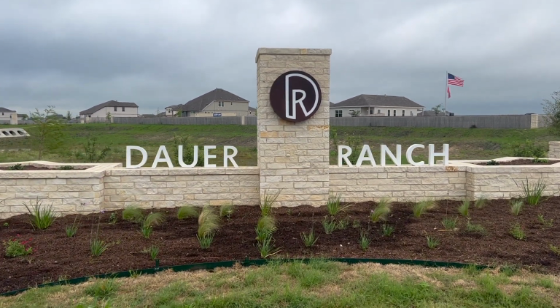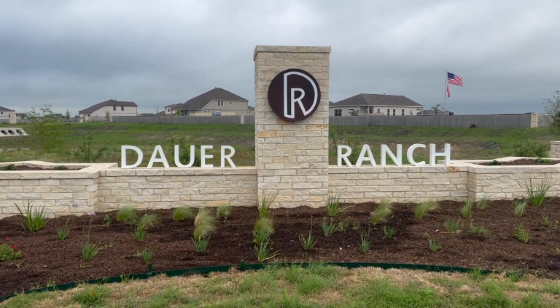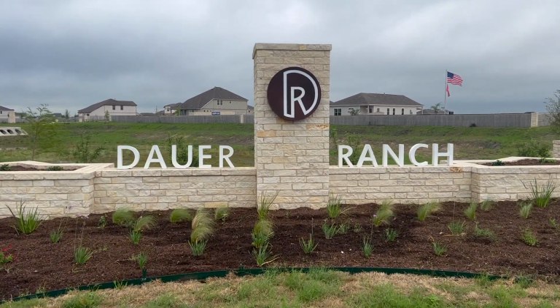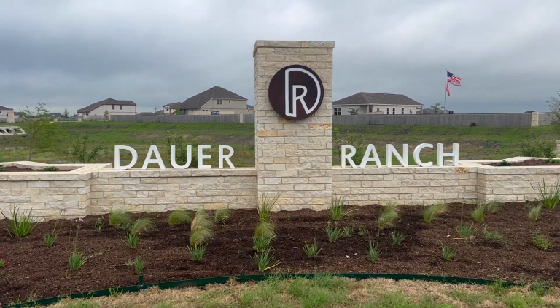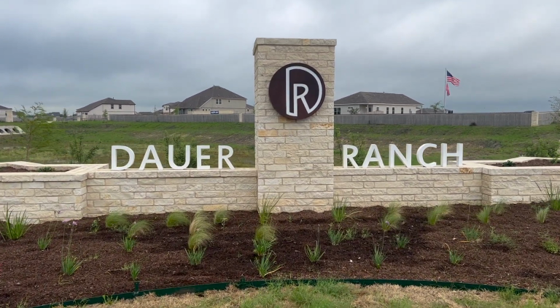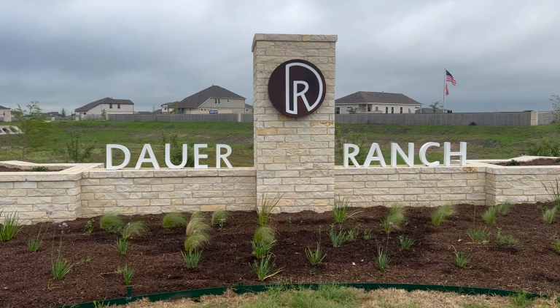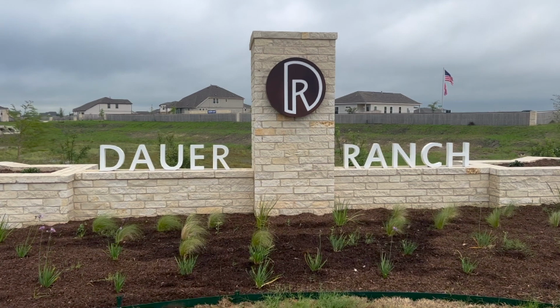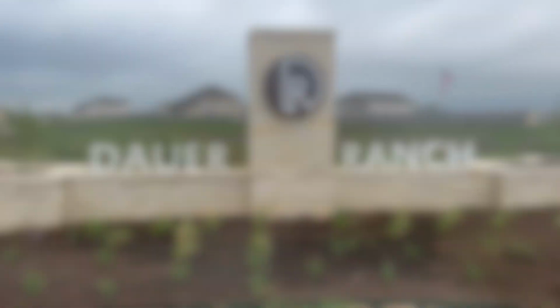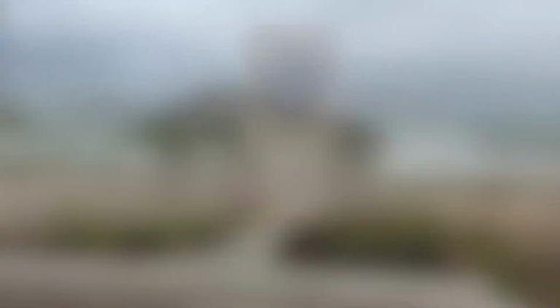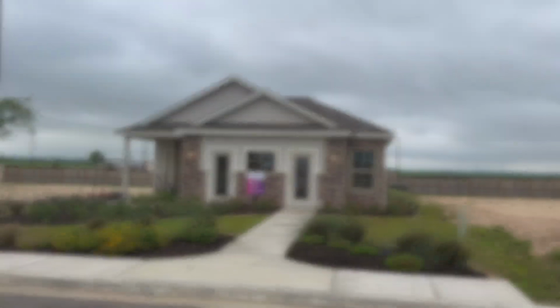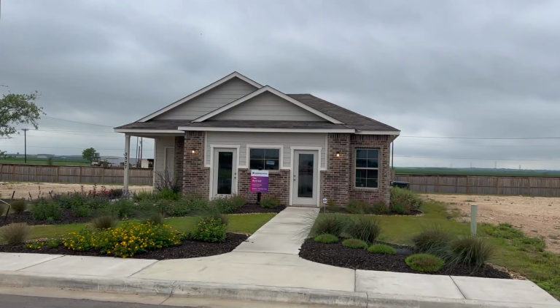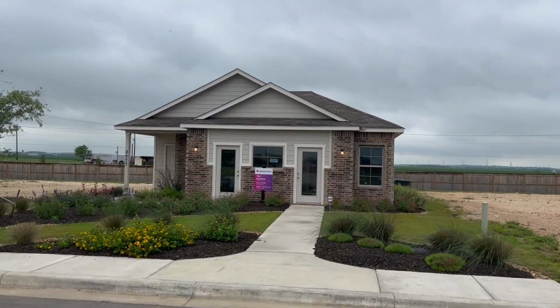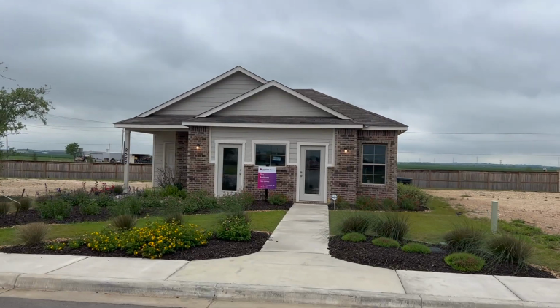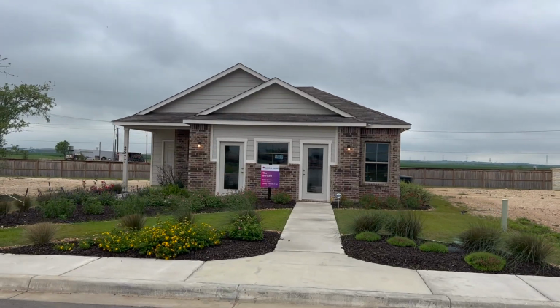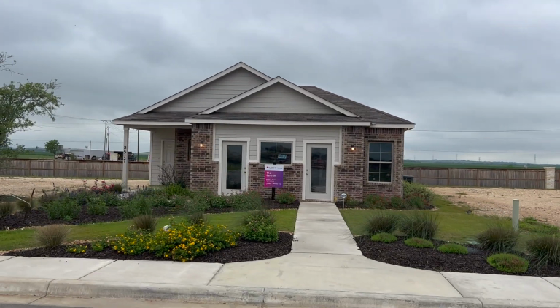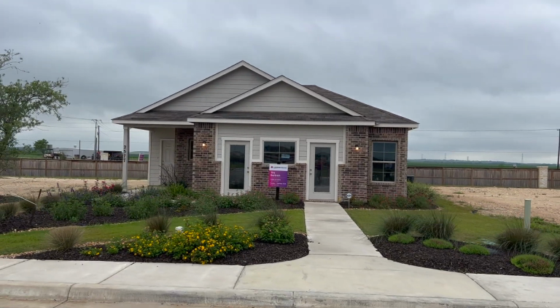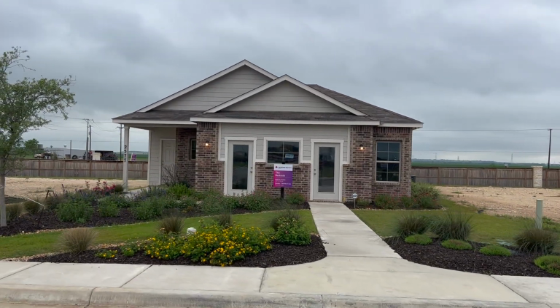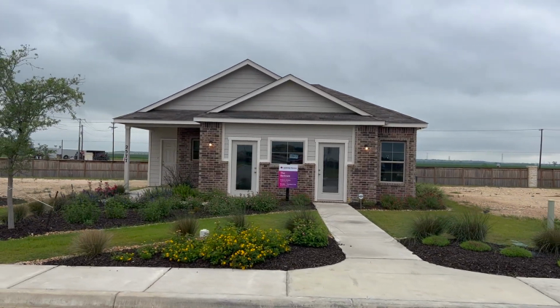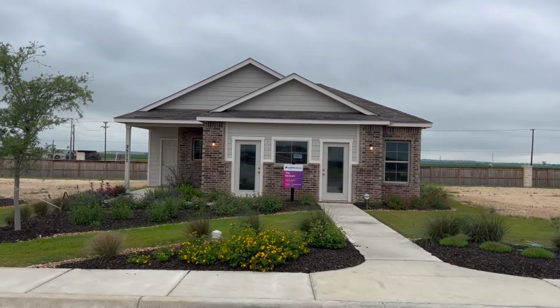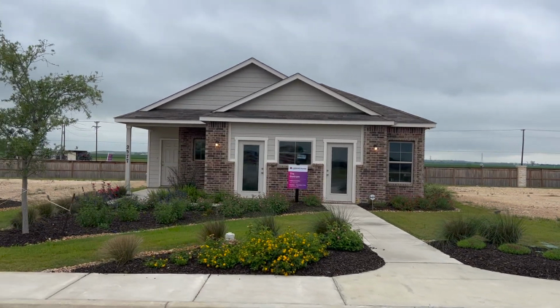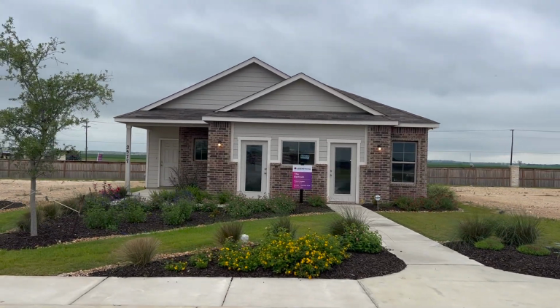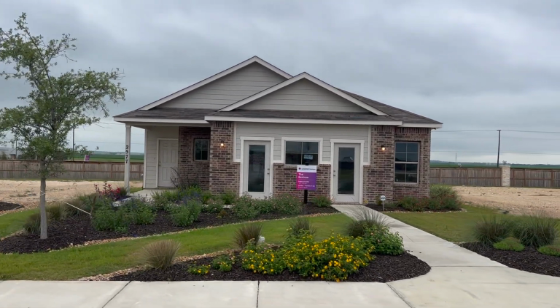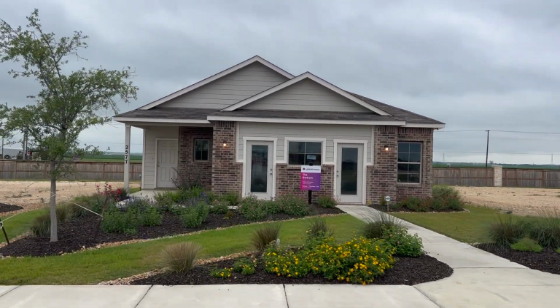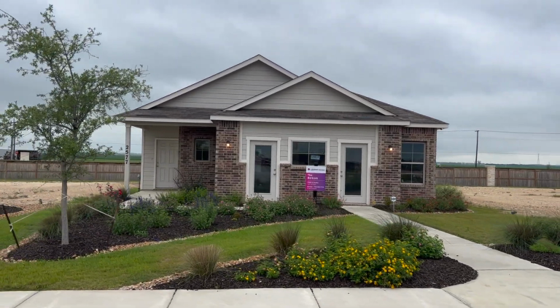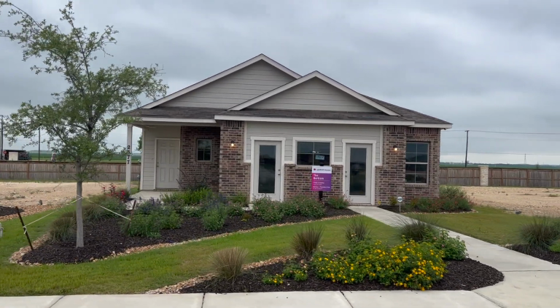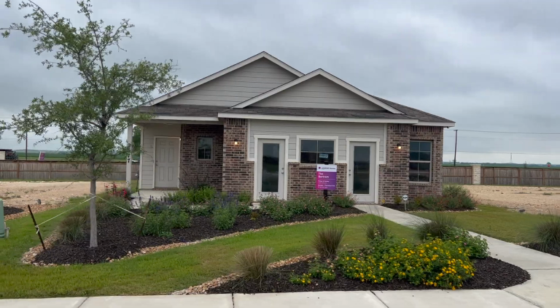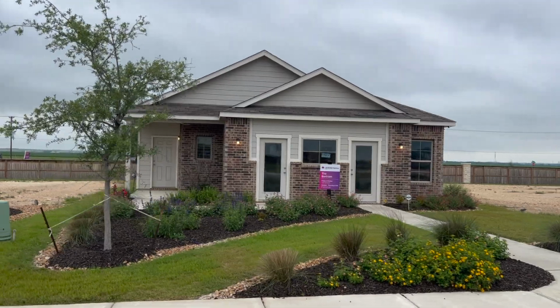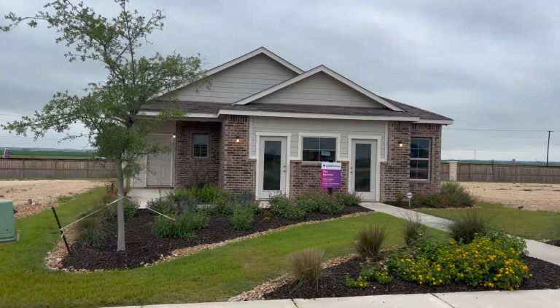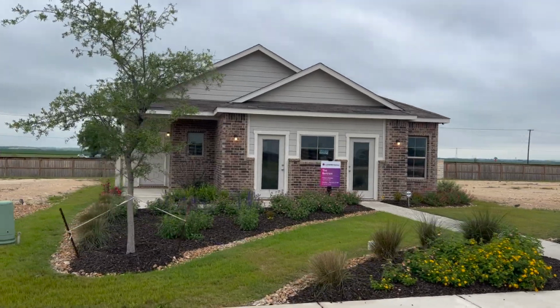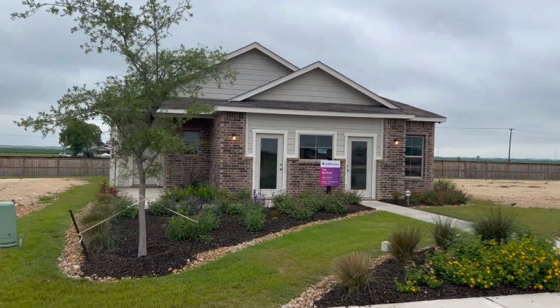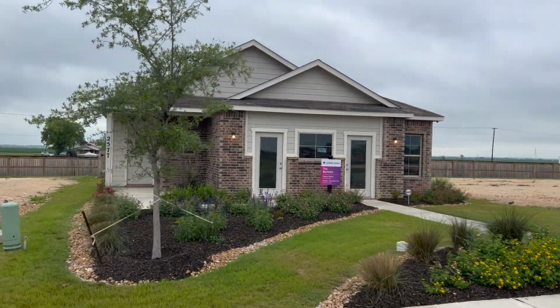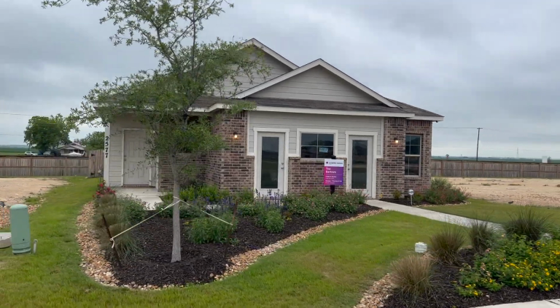Dower Ranch is a boutique community consisting of two builders: Legend Homes and Breitland Homes. Today we're touring the Legend Homes model home.